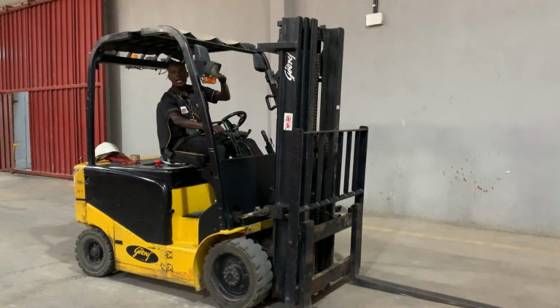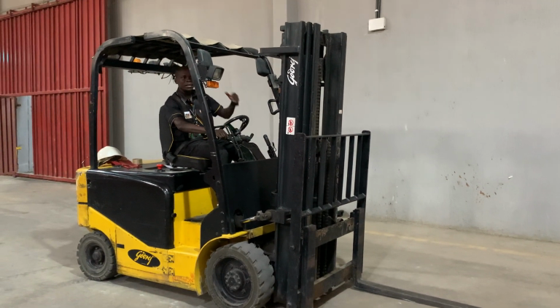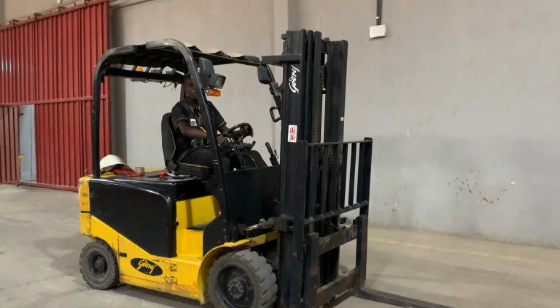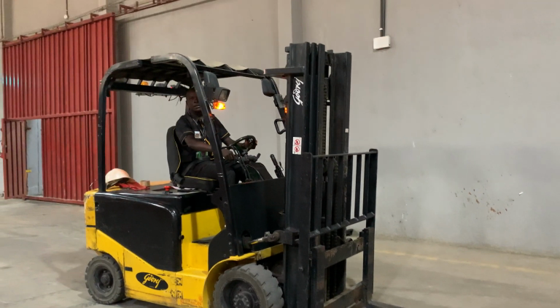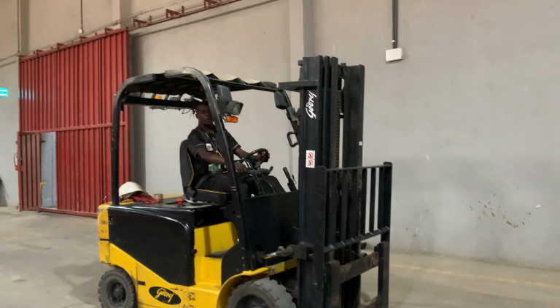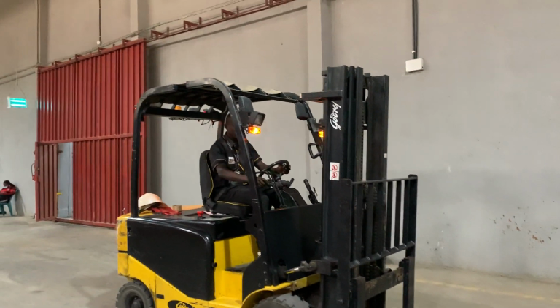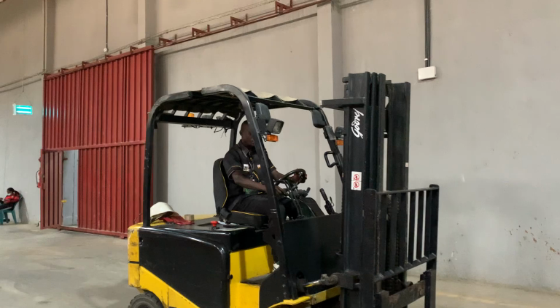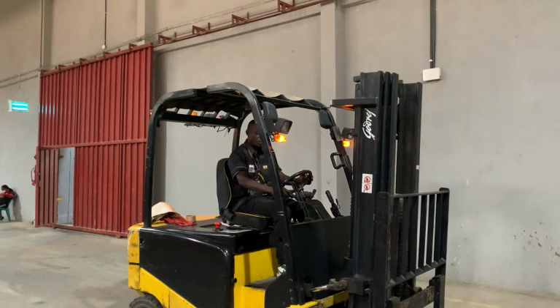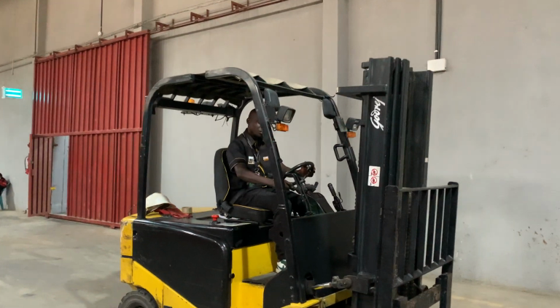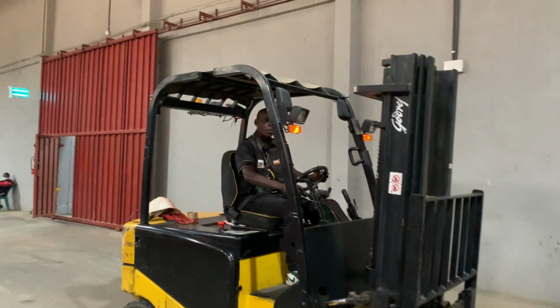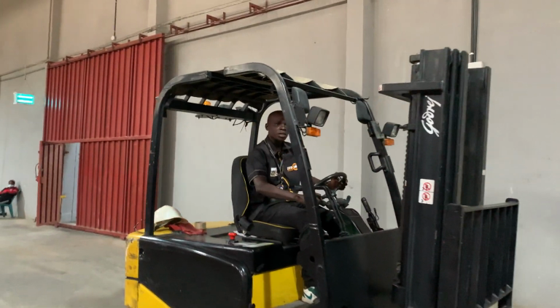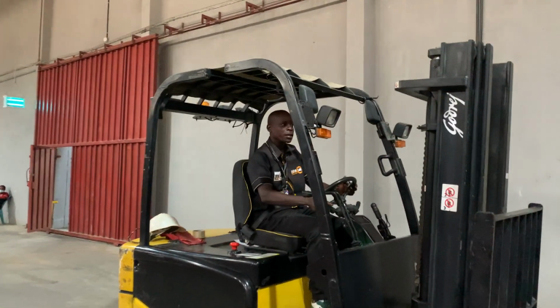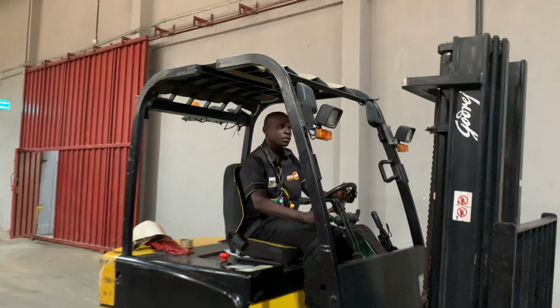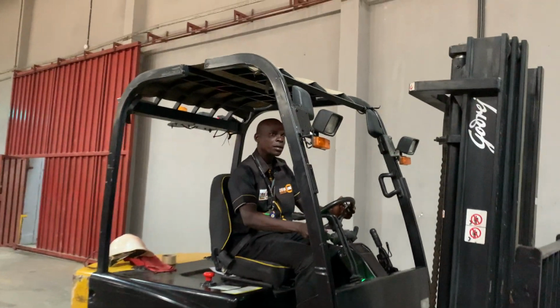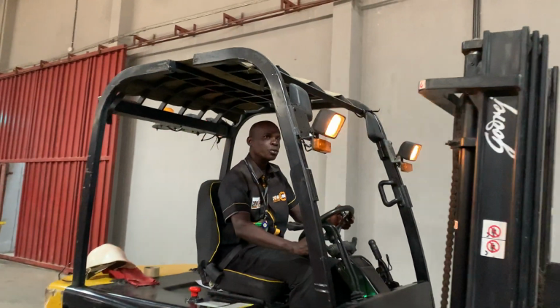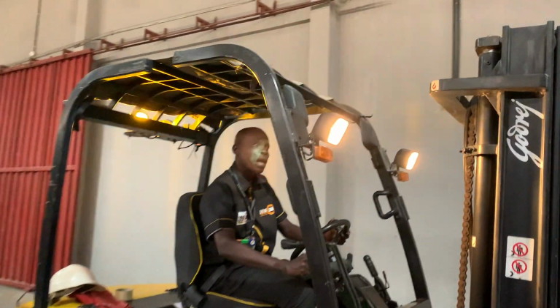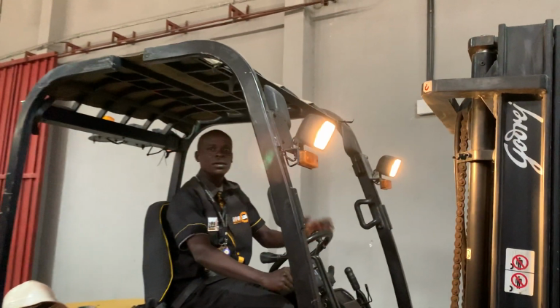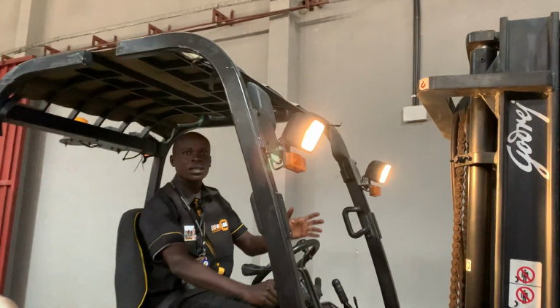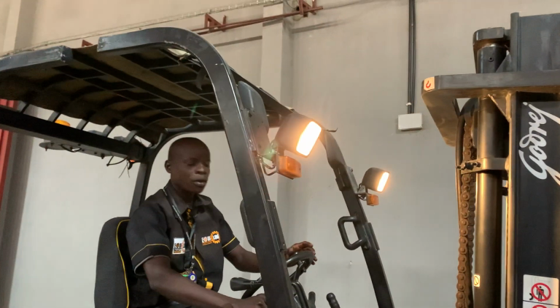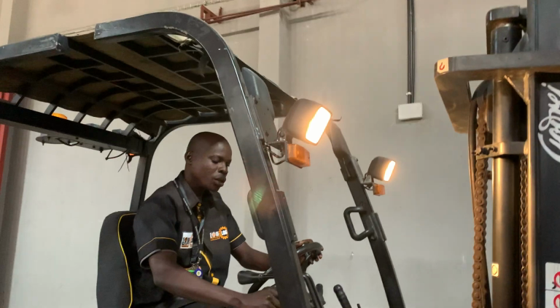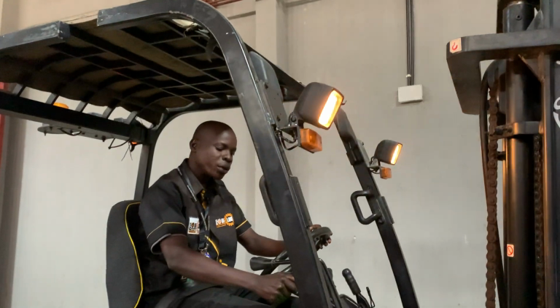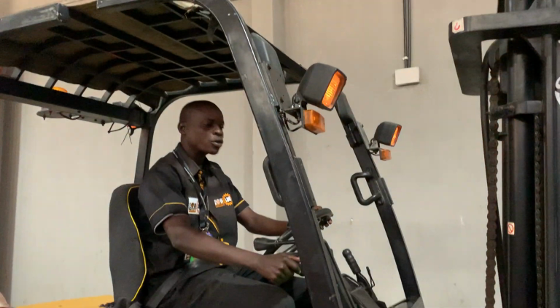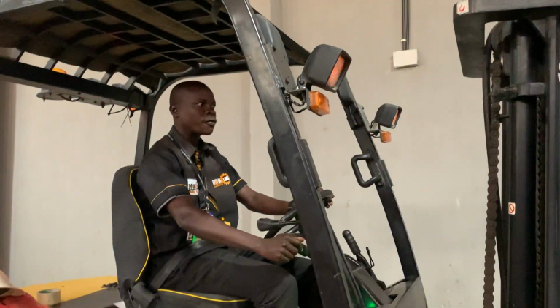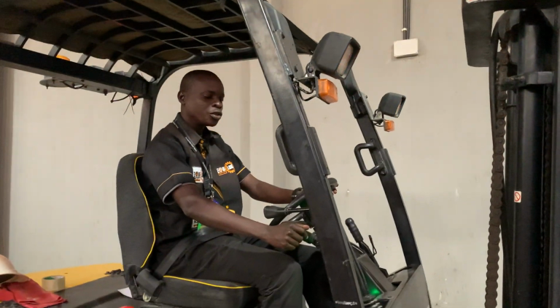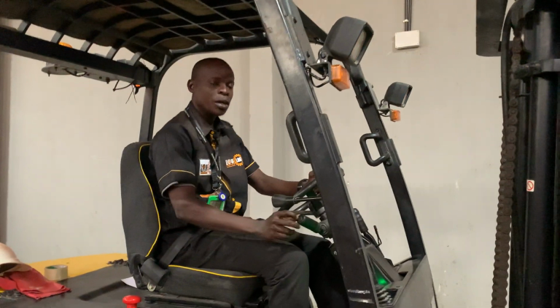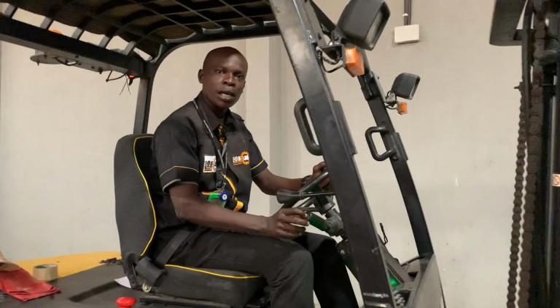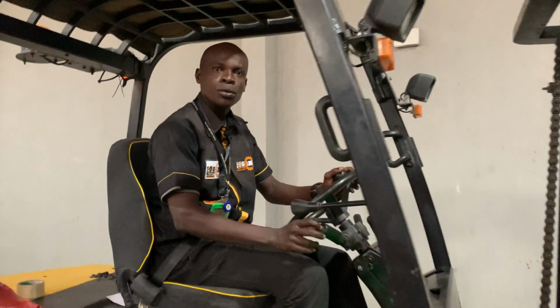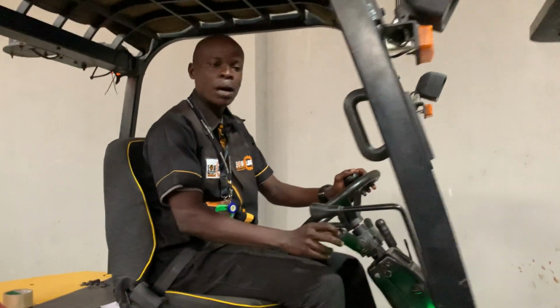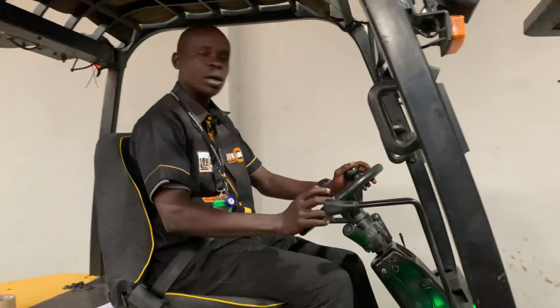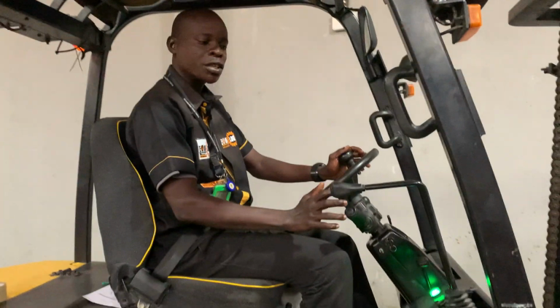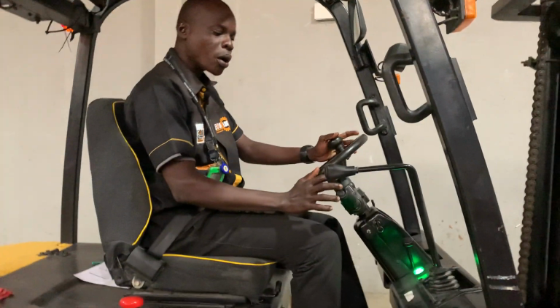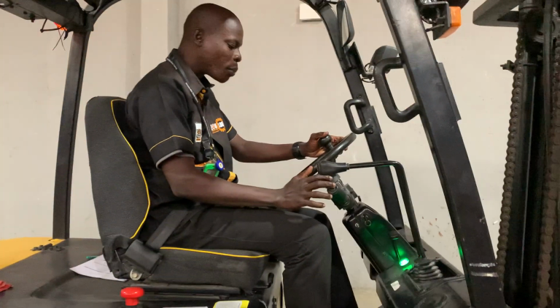Now you want to test your lights to confirm they are working. You put your lights on — you can see the lights come on. Then put them back off and return to neutral, to ensure everything is working properly.